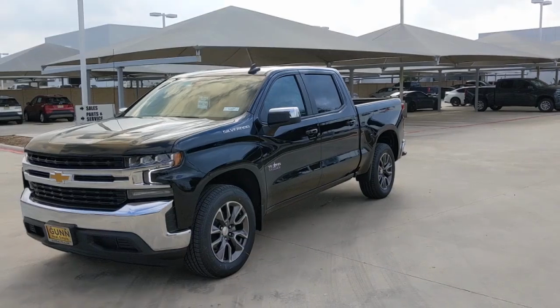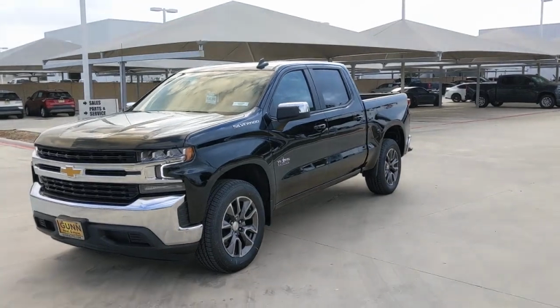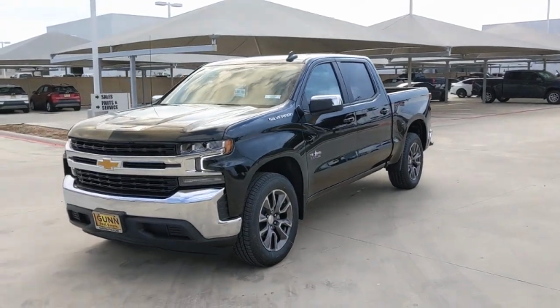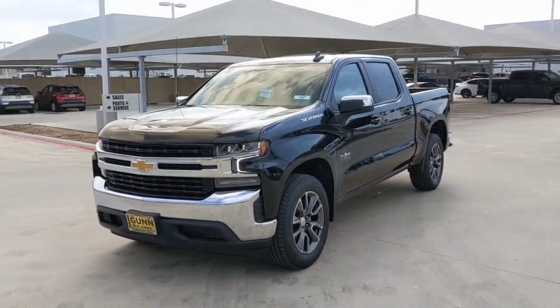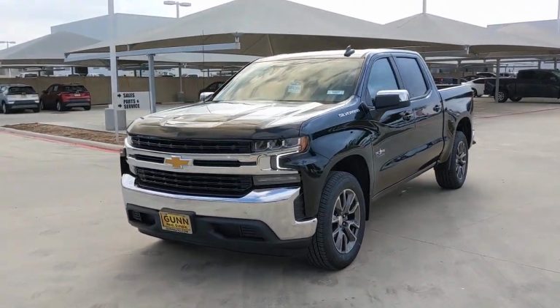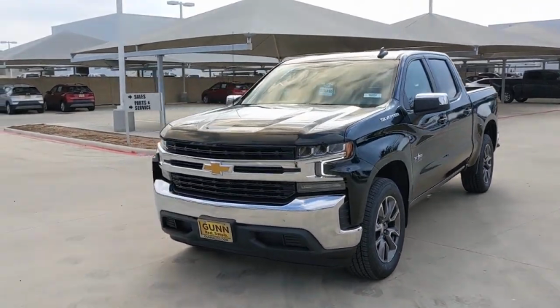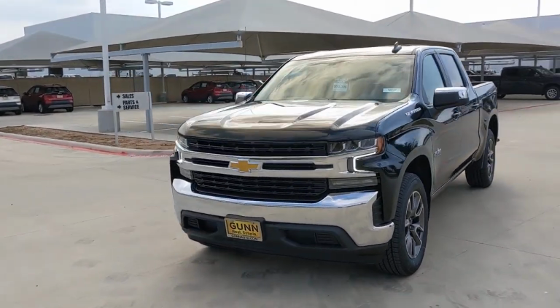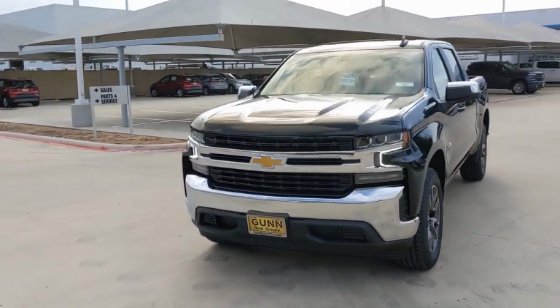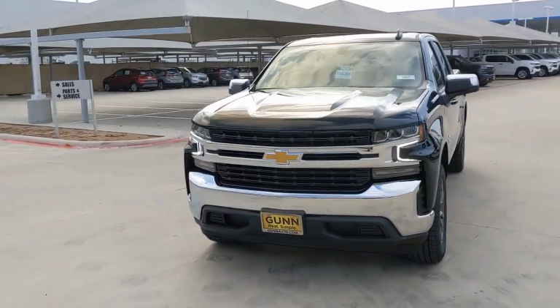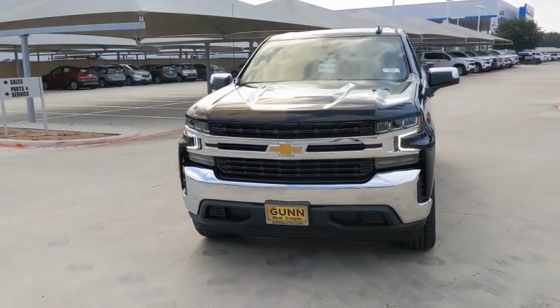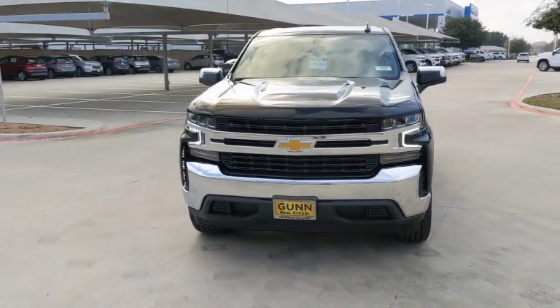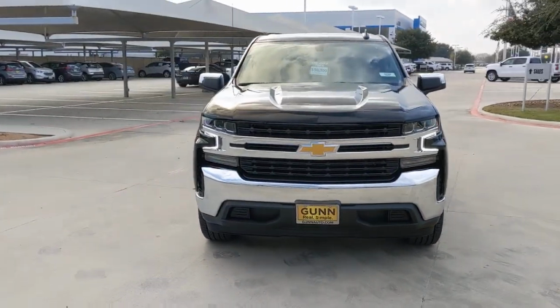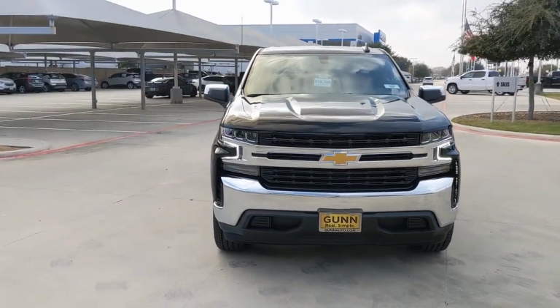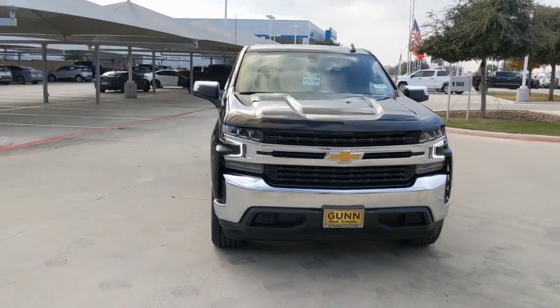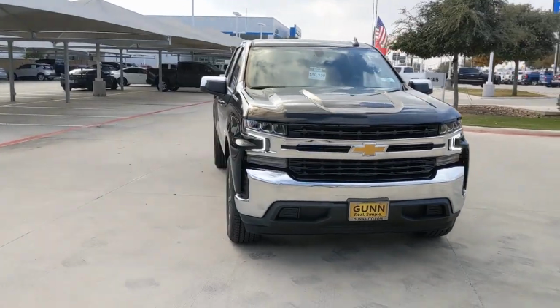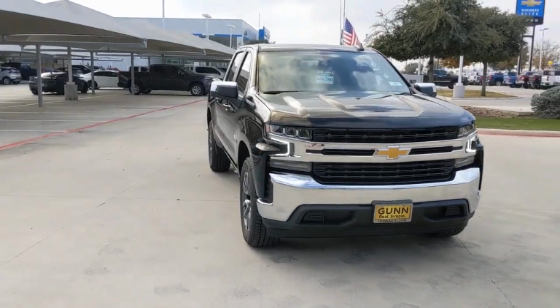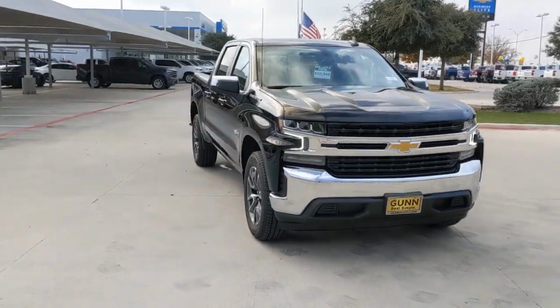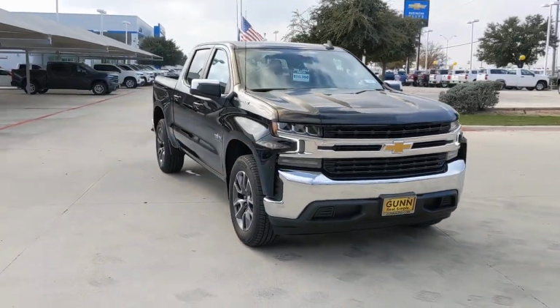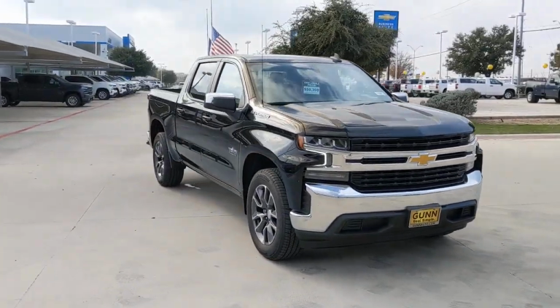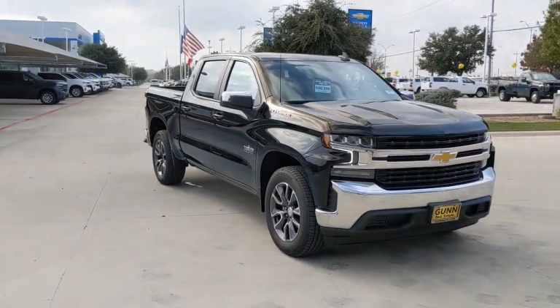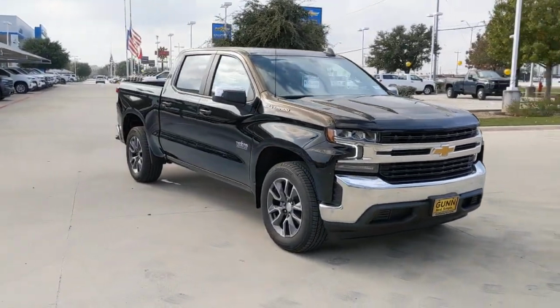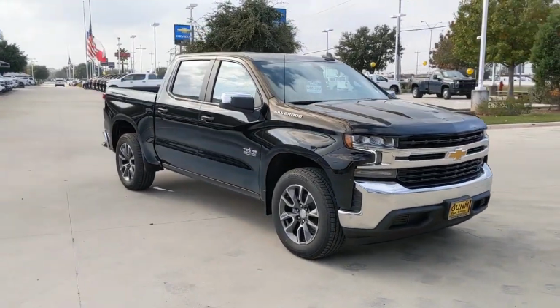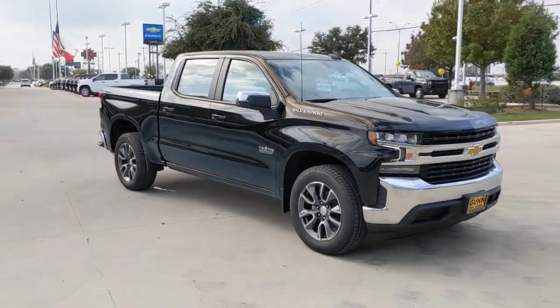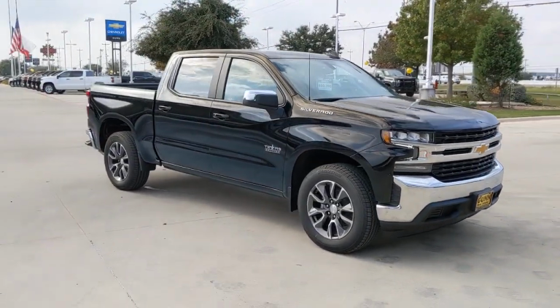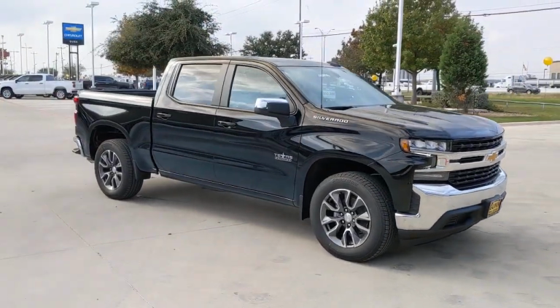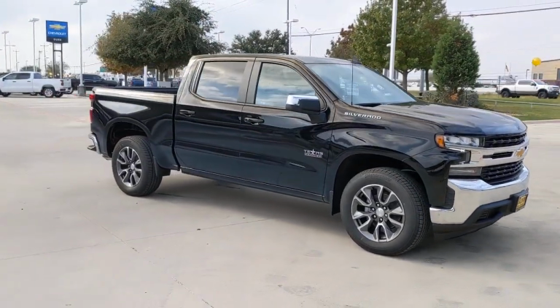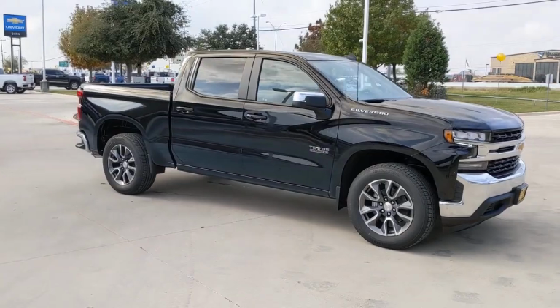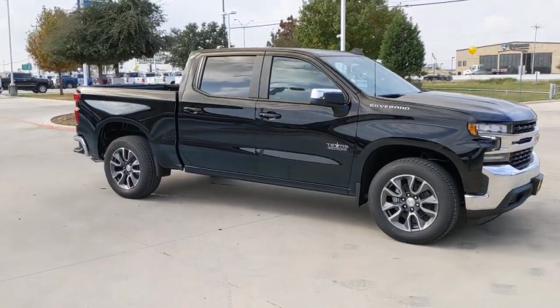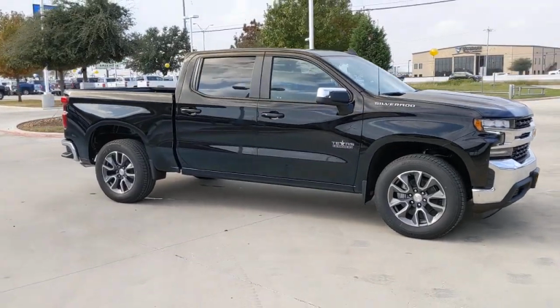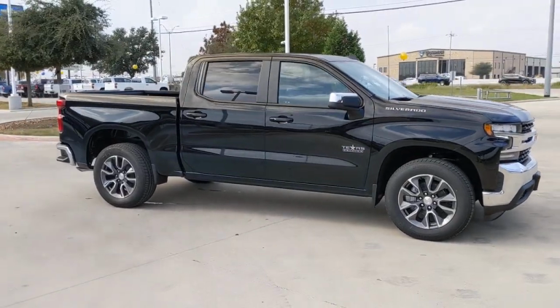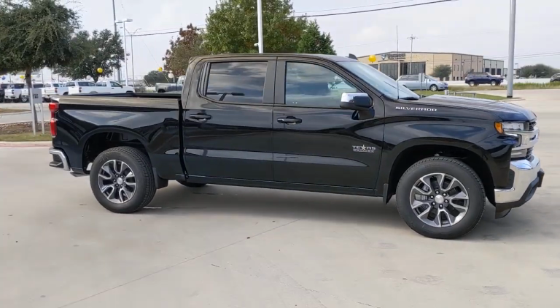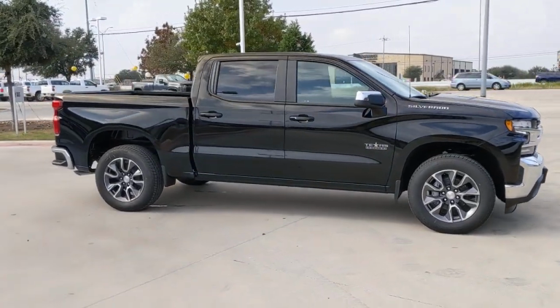This could be the car for you. The 2022 Chevrolet Silverado. Aim higher than ever in the all-new Silverado pickup, the truck that digs deep to give you more of what you want and need.